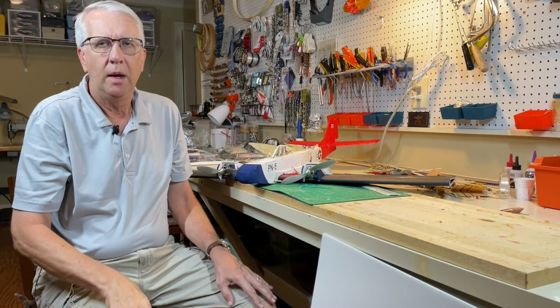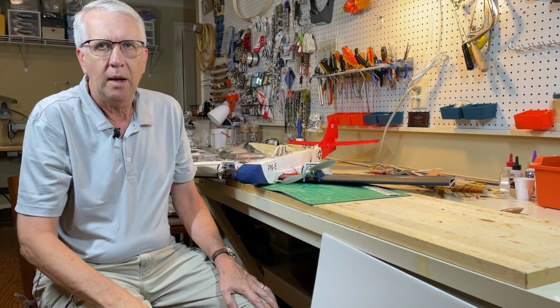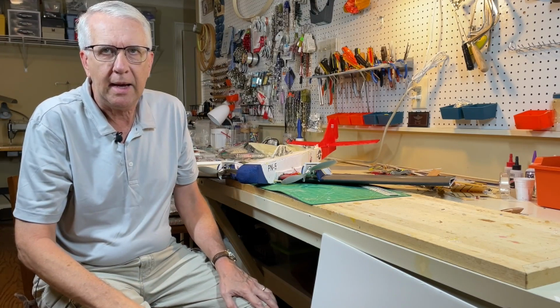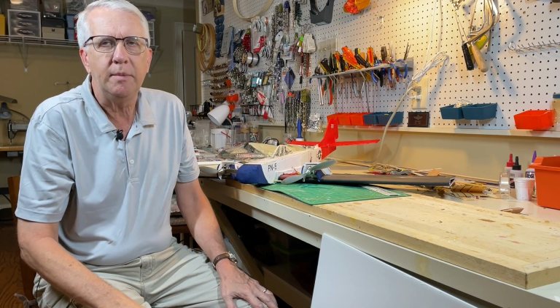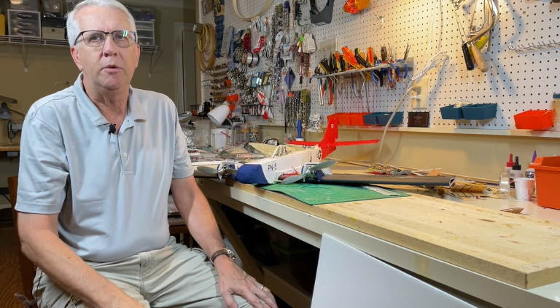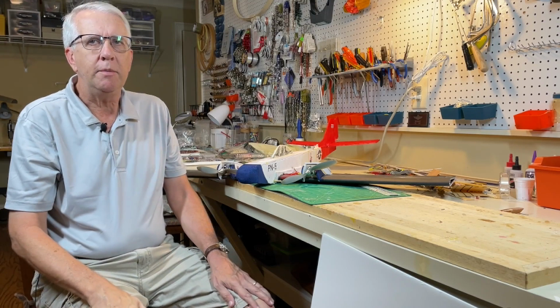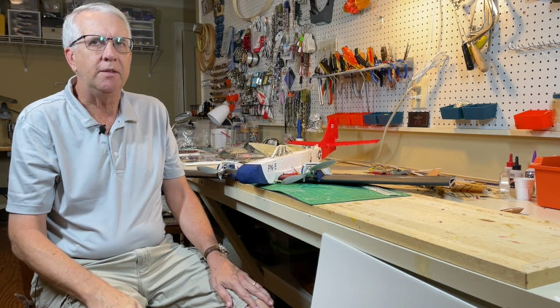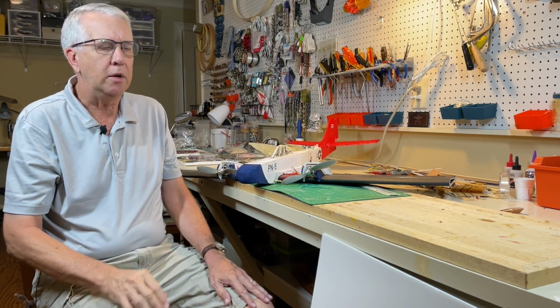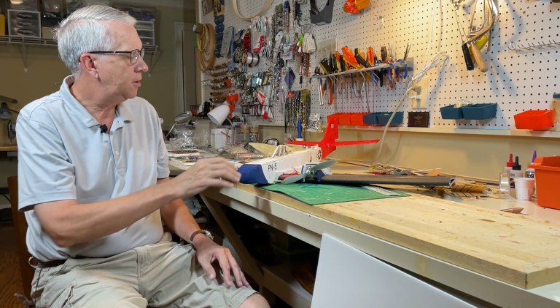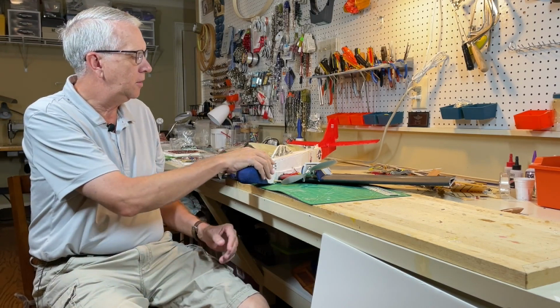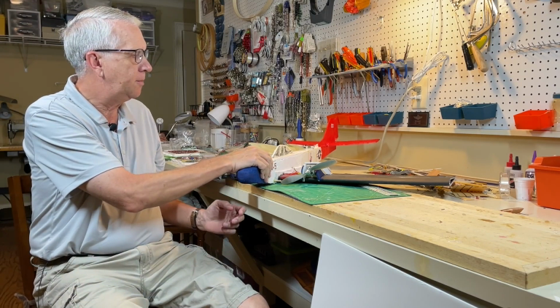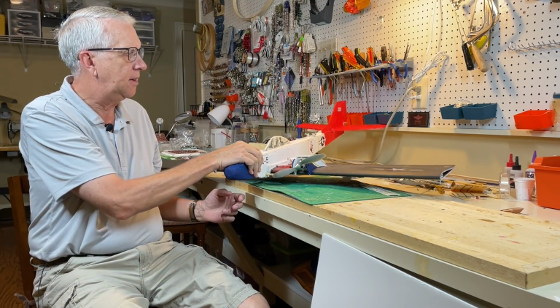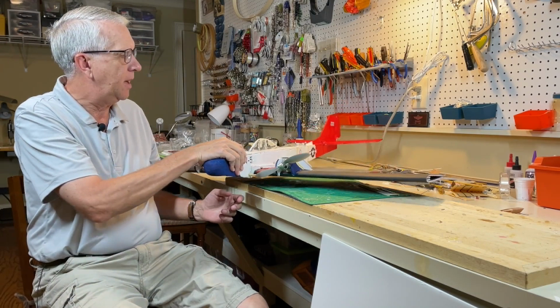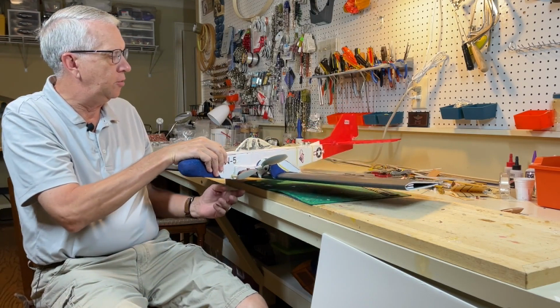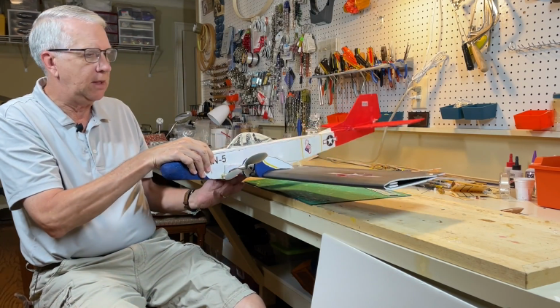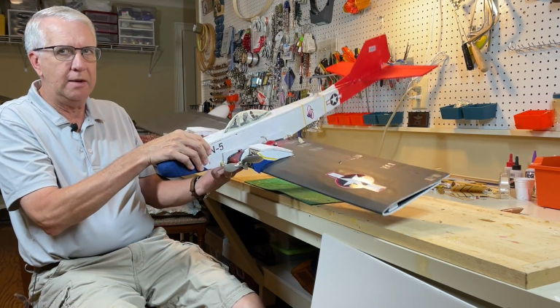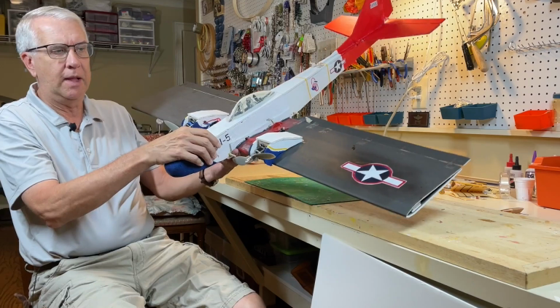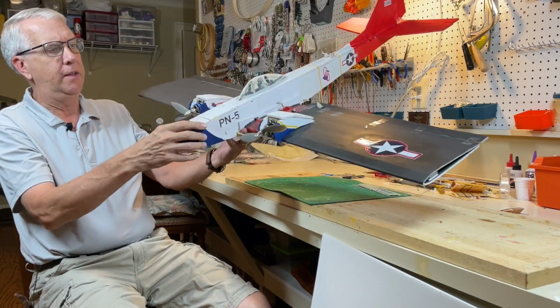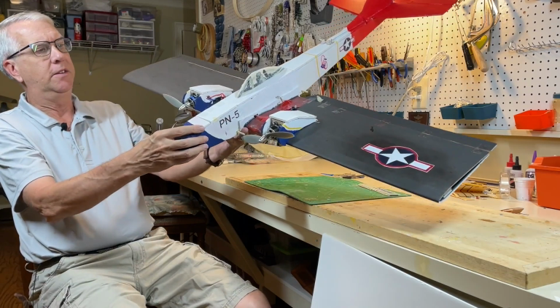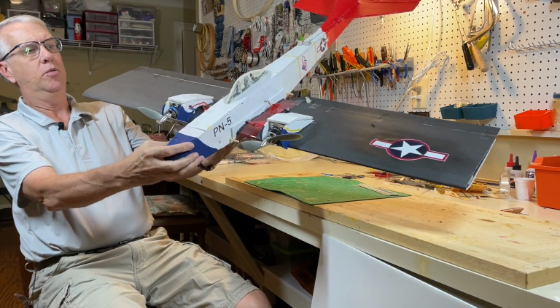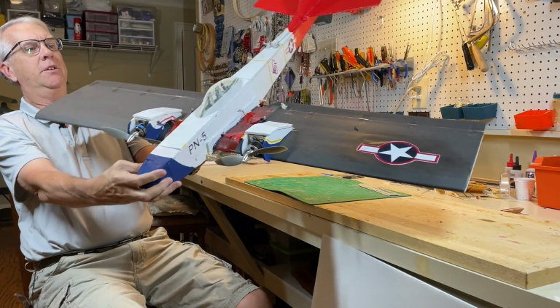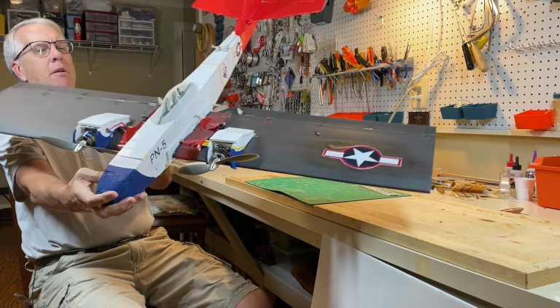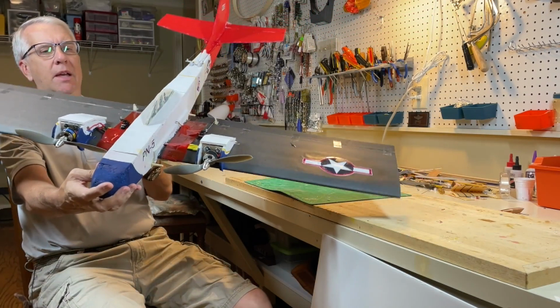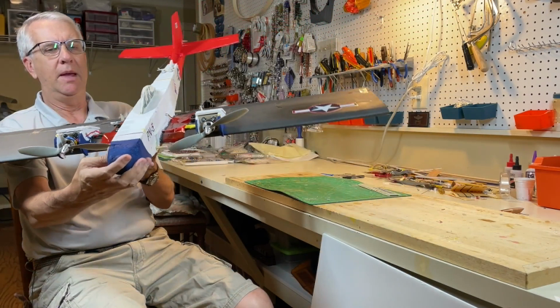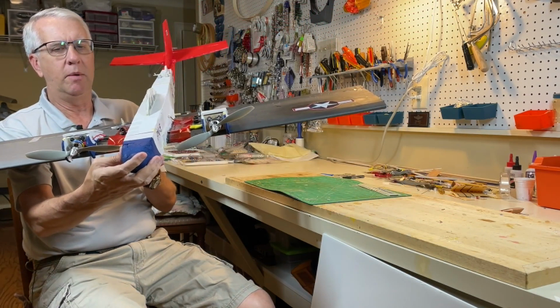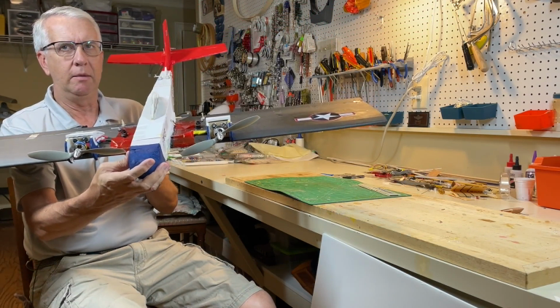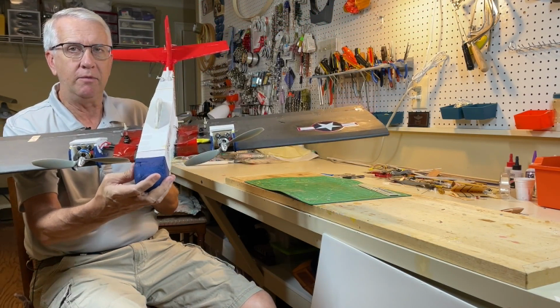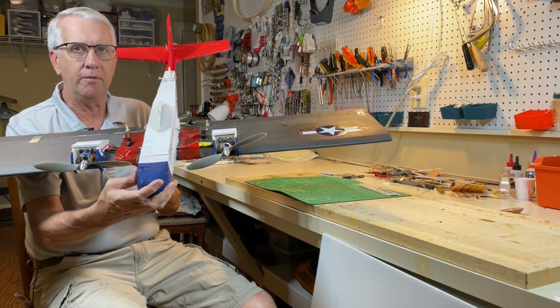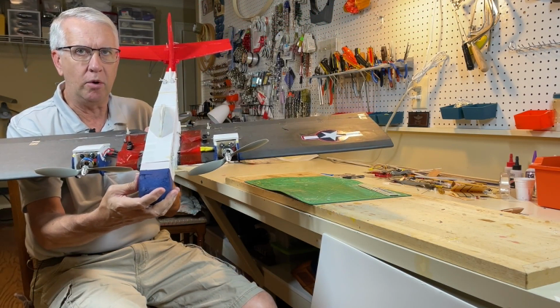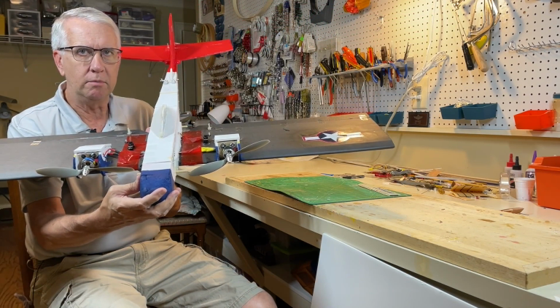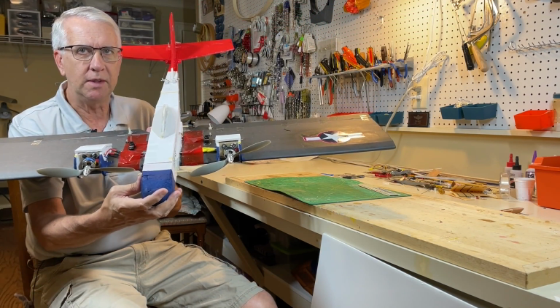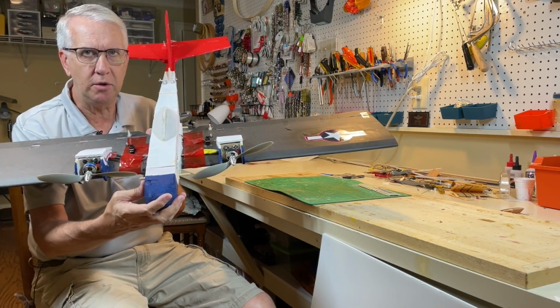Hi, I'm Tim. Join me in this video as I show you step-by-step how to build and fly this TwinEngine airplane made from foam board. Let's get to it.